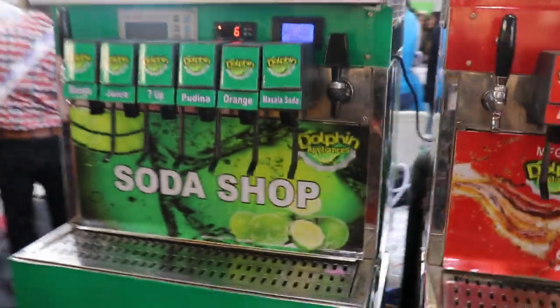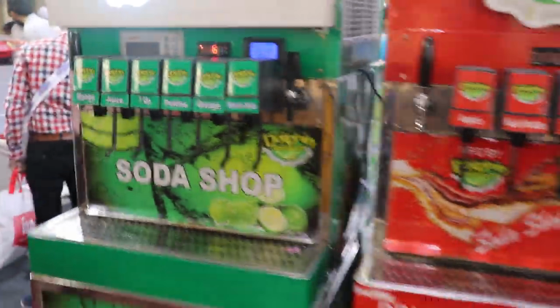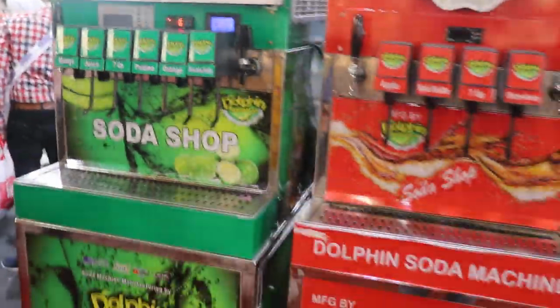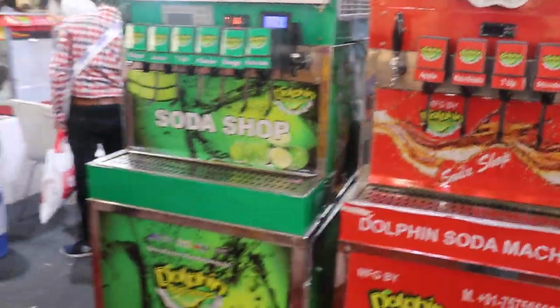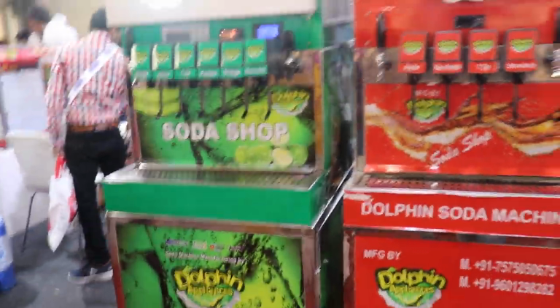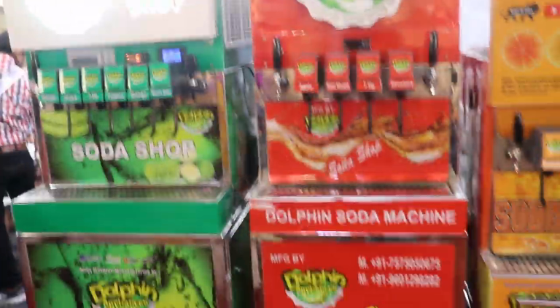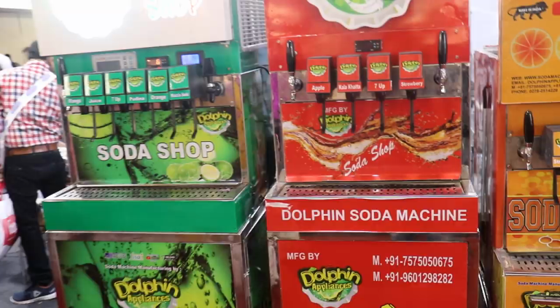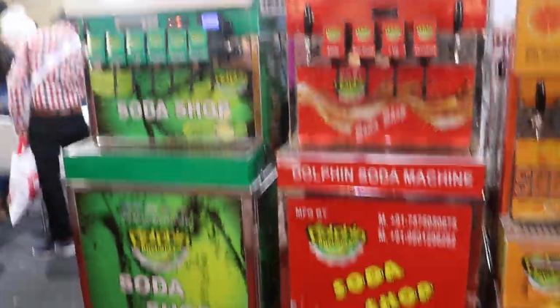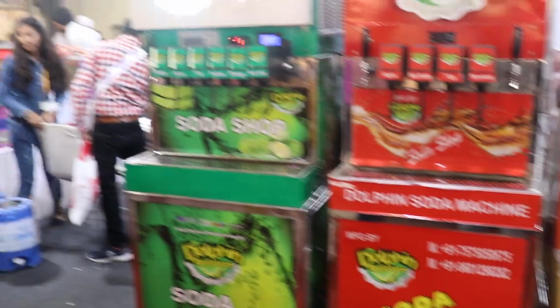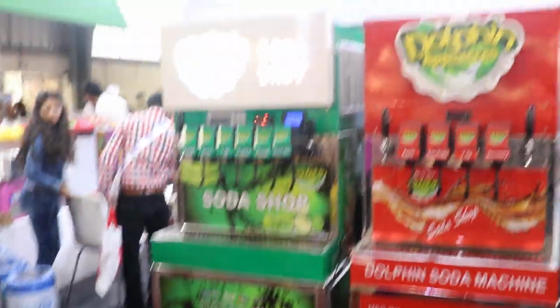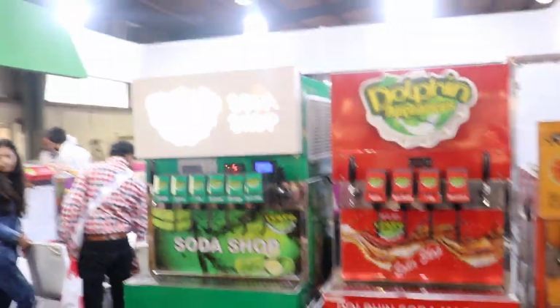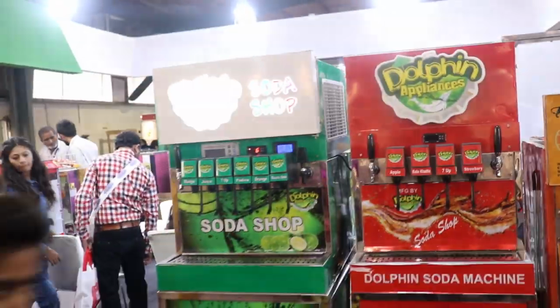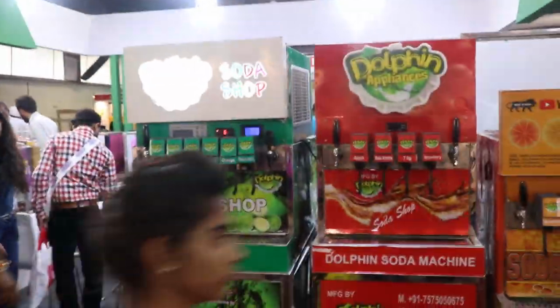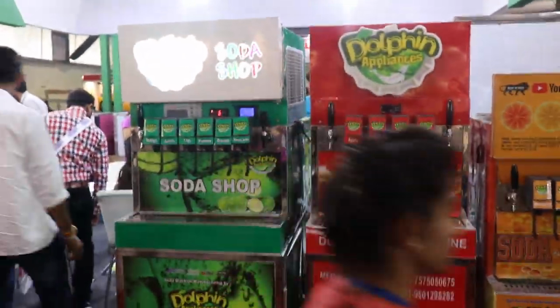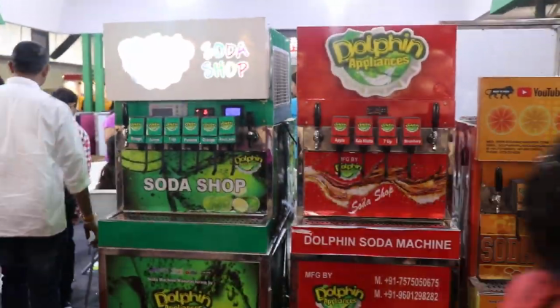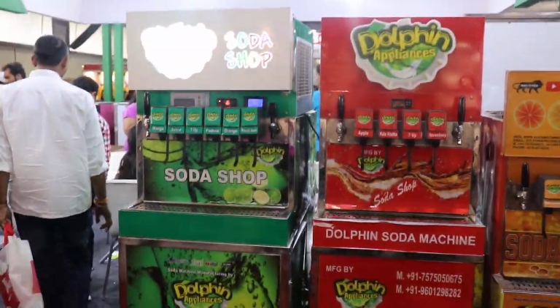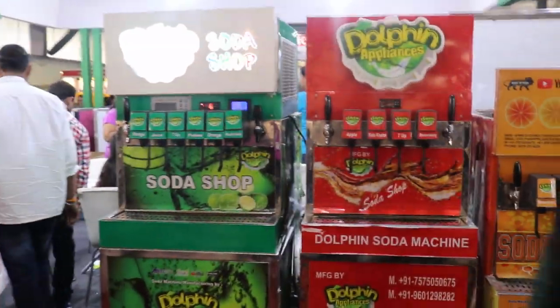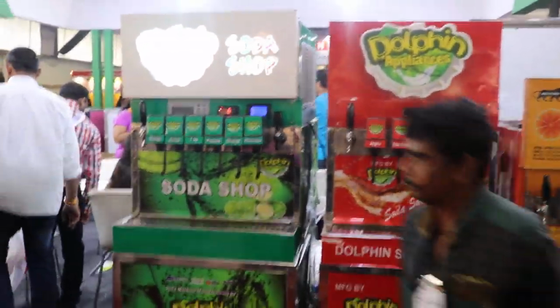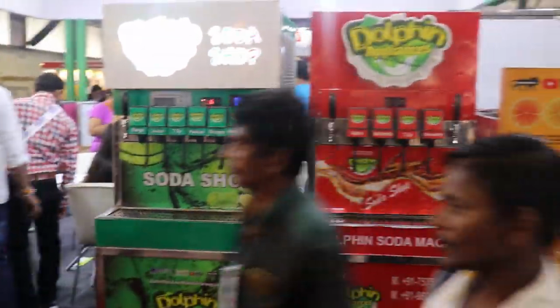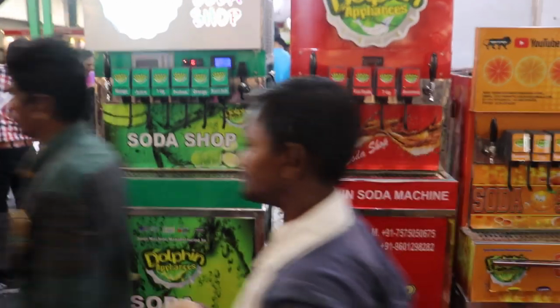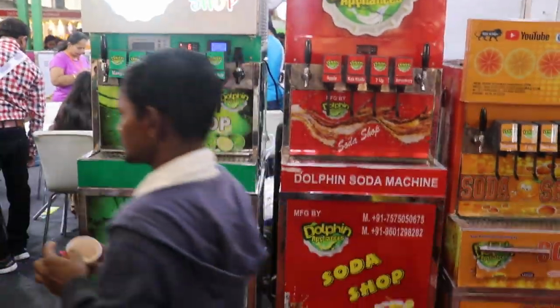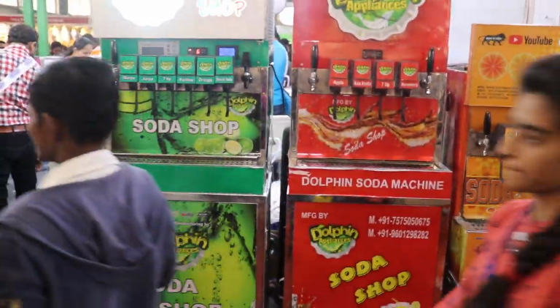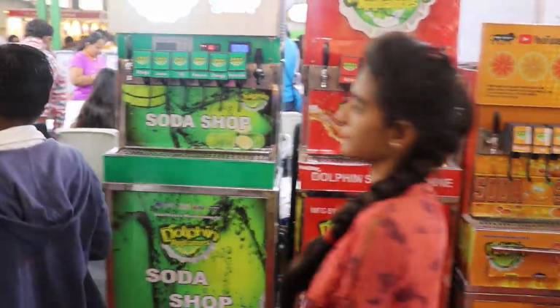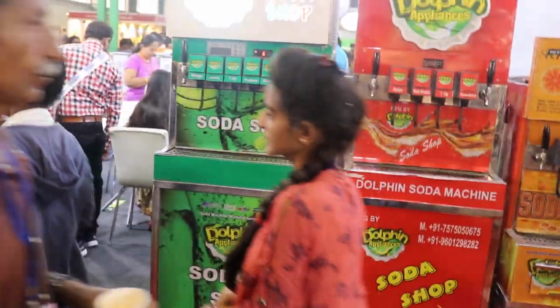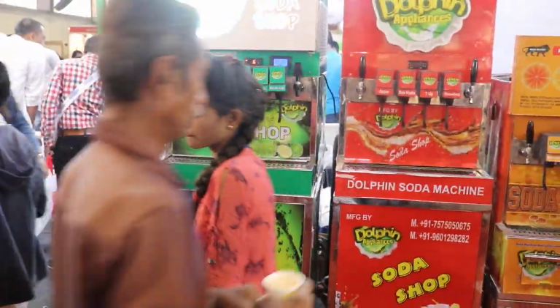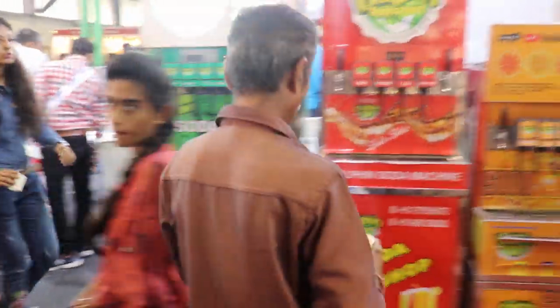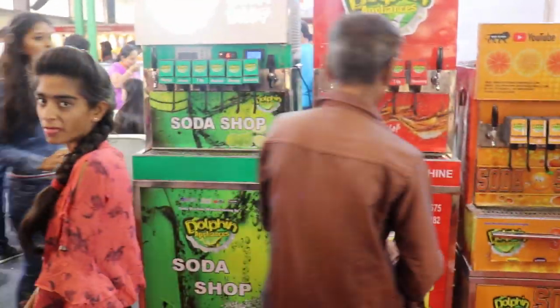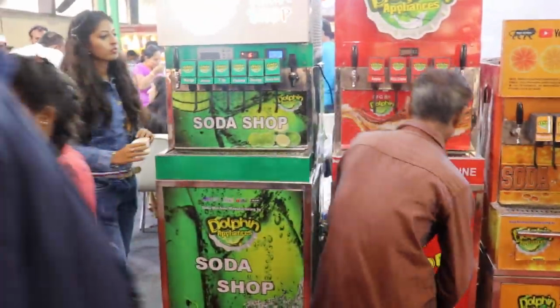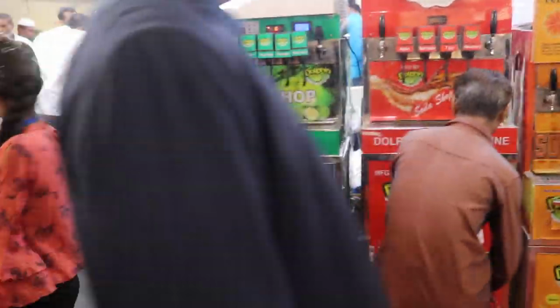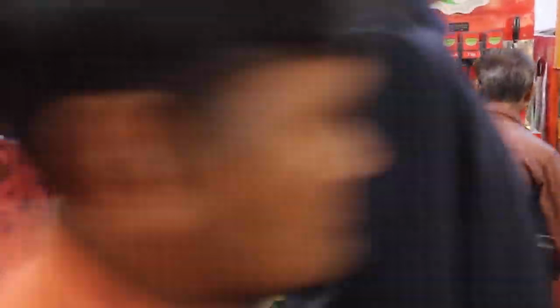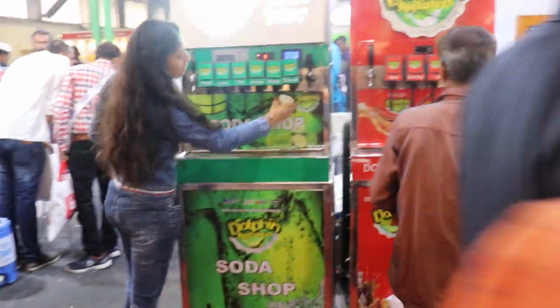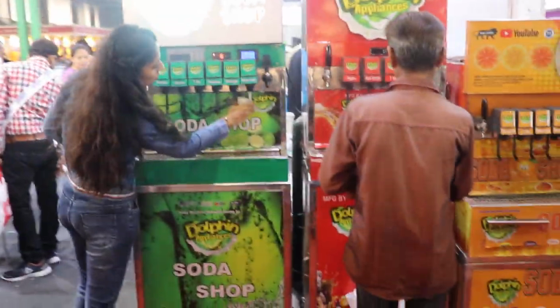This is a soda machine, a soda shop machine. This green one is our premium model — nobody anywhere is making this in India, no other company is making it in India. This is the first time launching from our company.